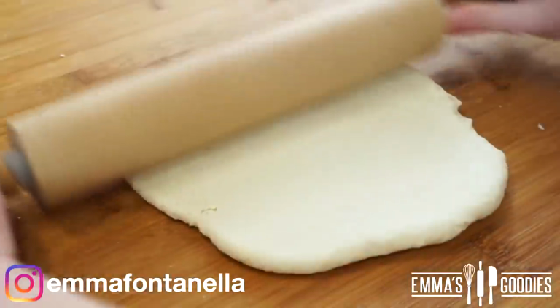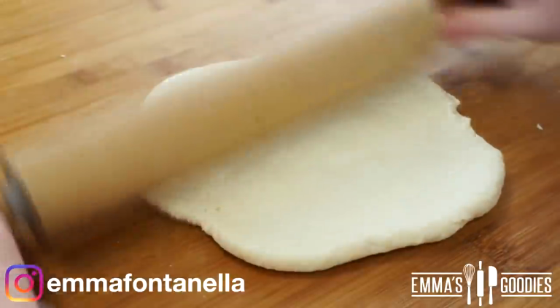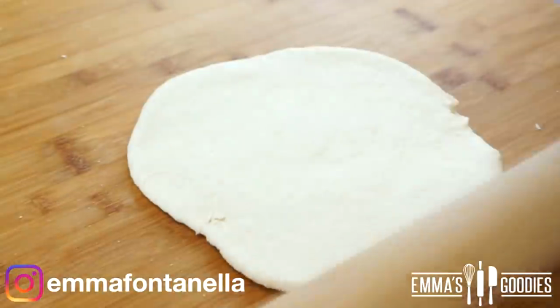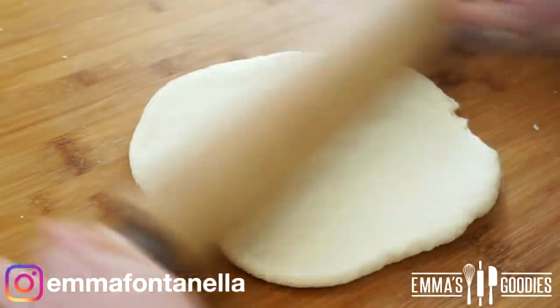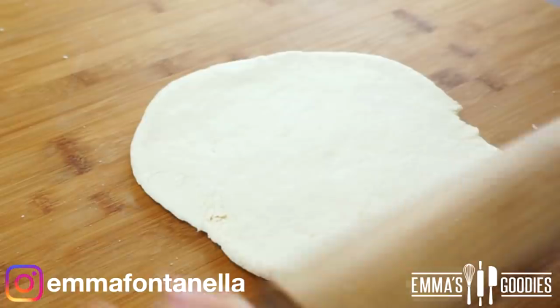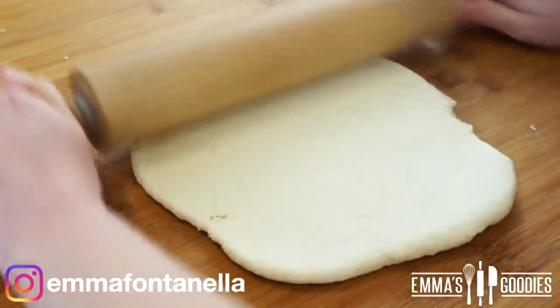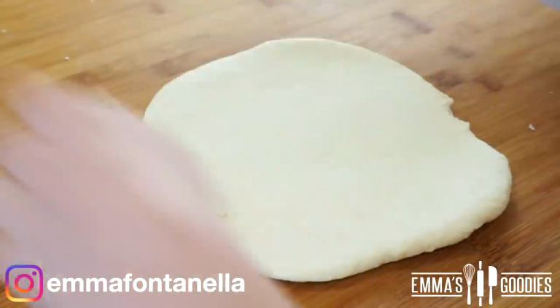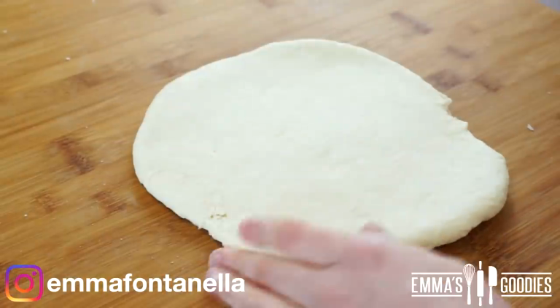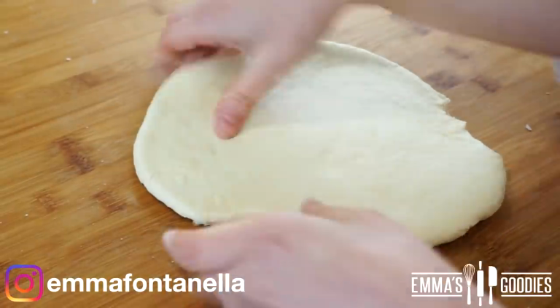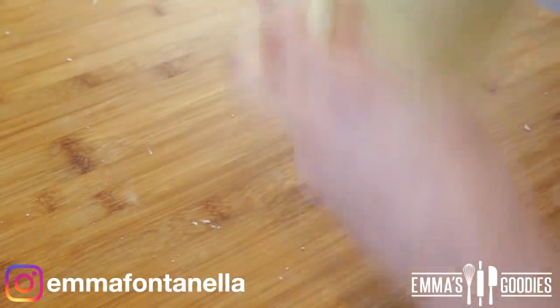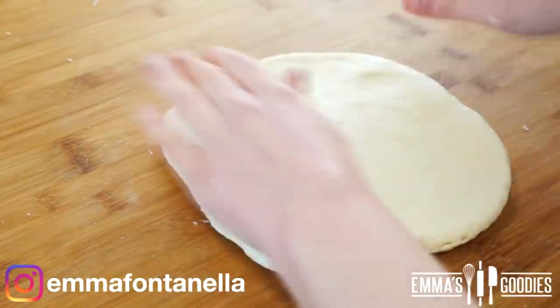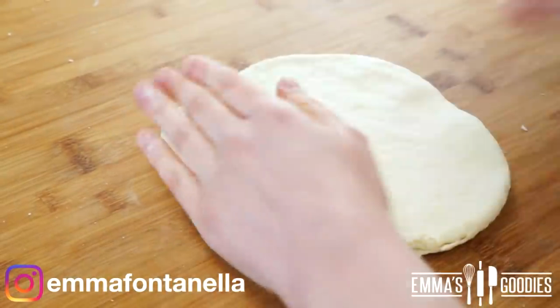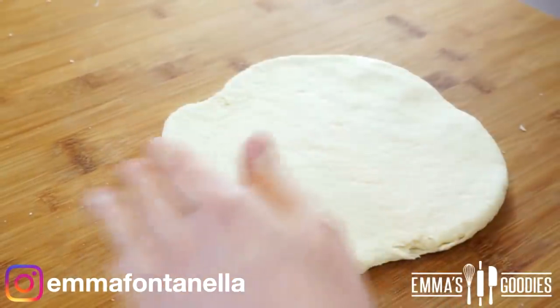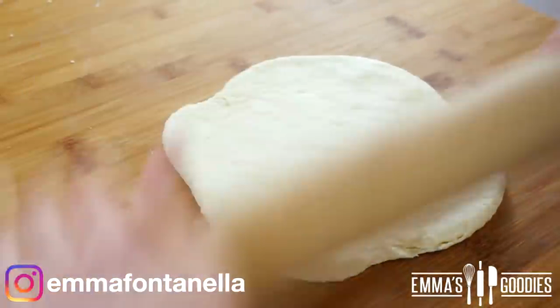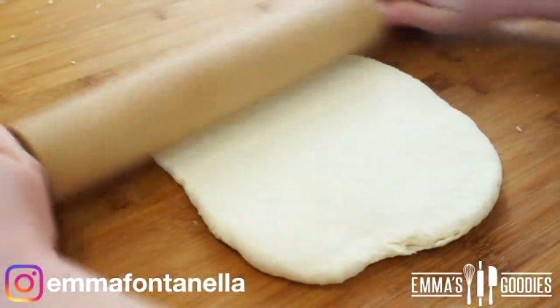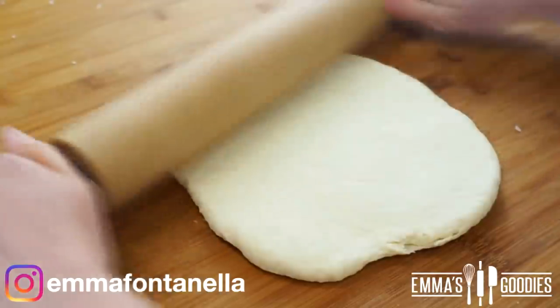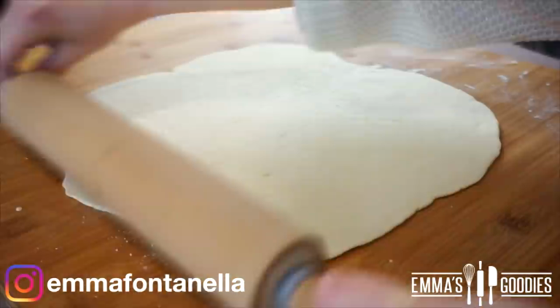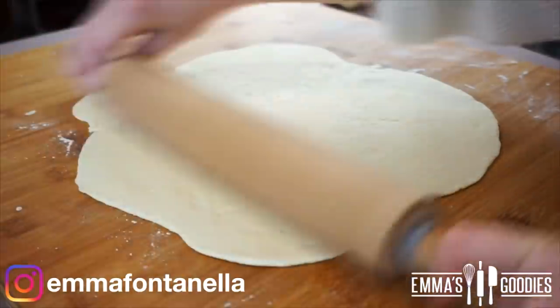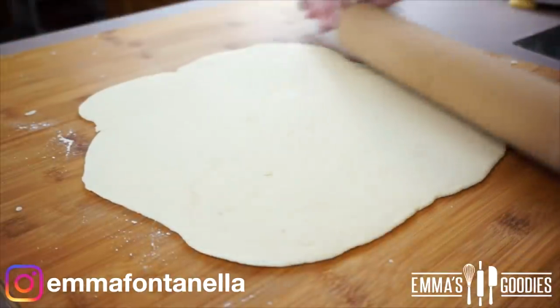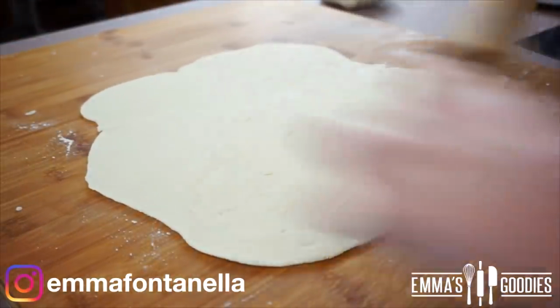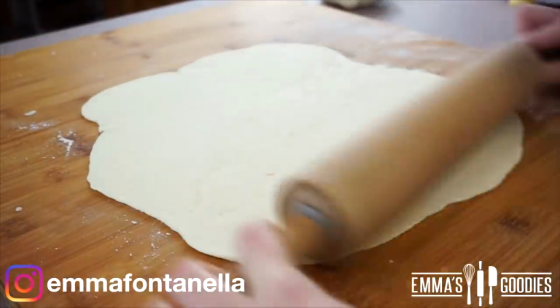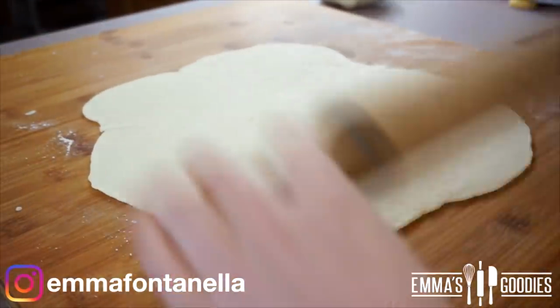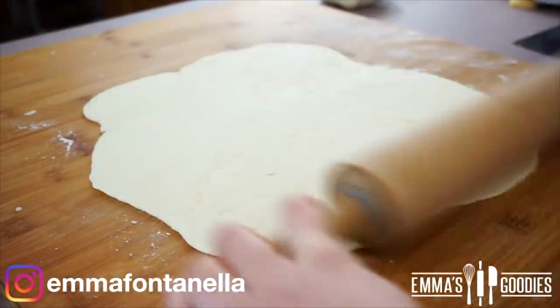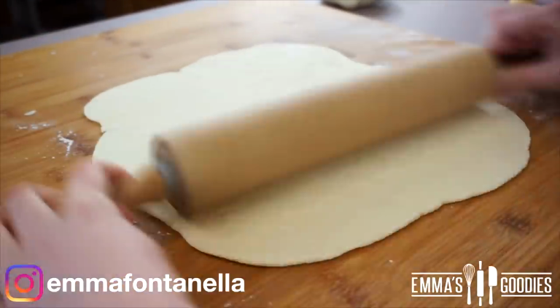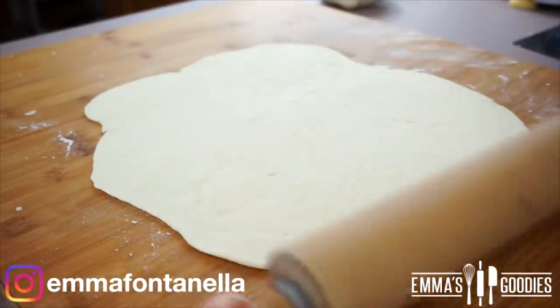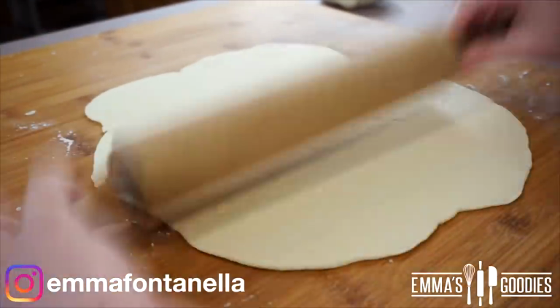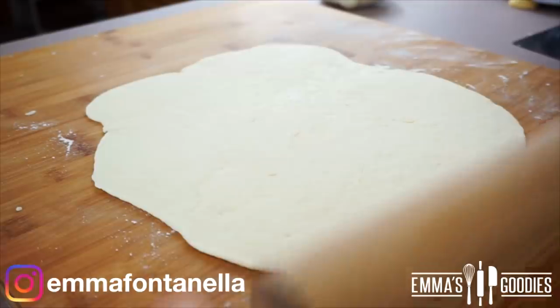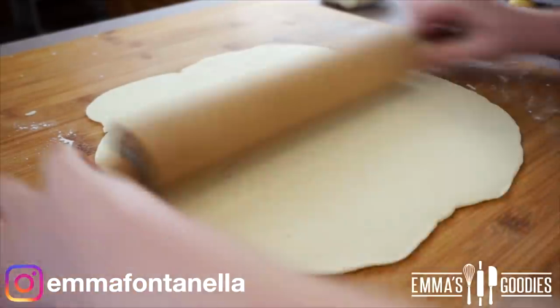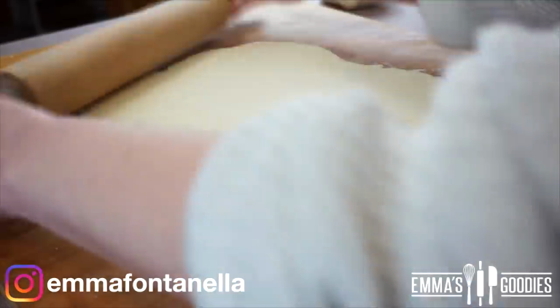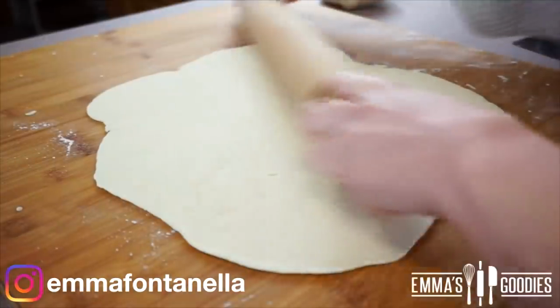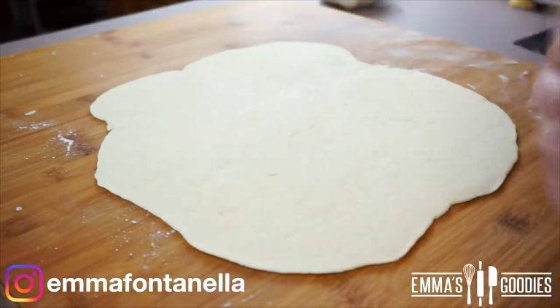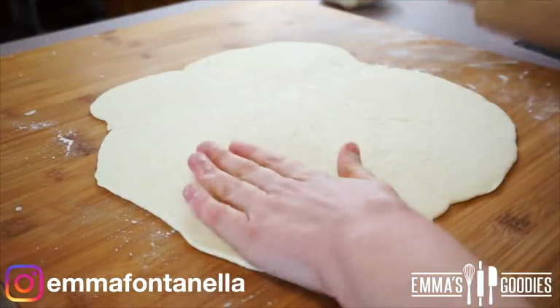Roll out the second piece. If you want an even faster shortcut you can buy pre-made pizza dough at the supermarket, however if you're going to the supermarket at that point you might as well just pick up pizza rolls. This is for people who want something quick and don't want to go to the store.